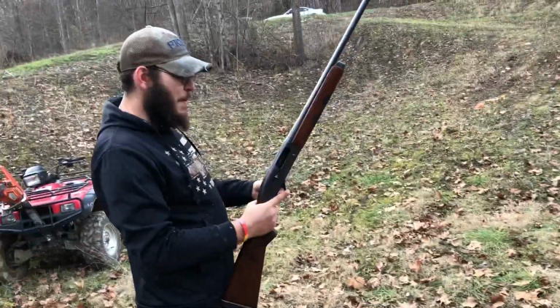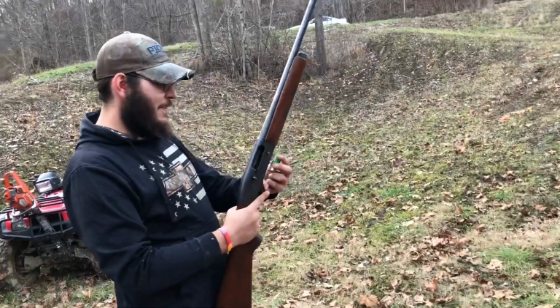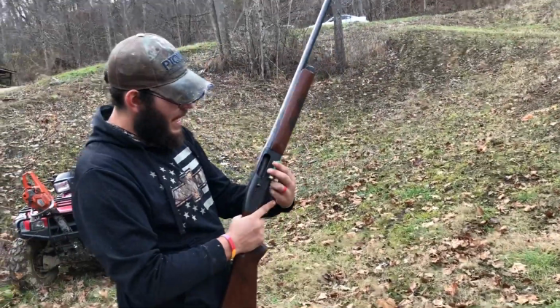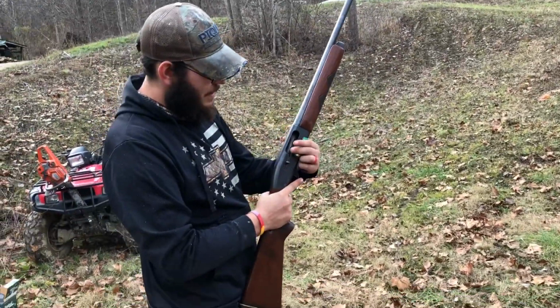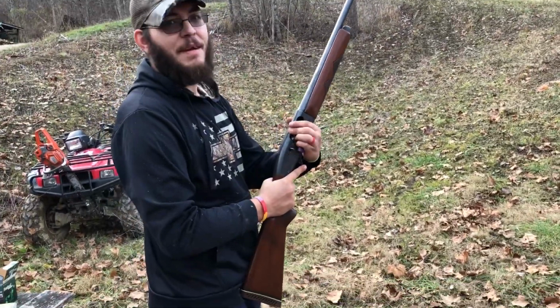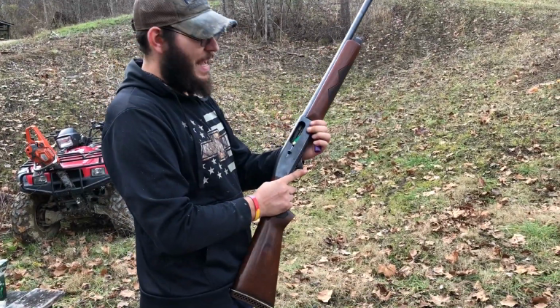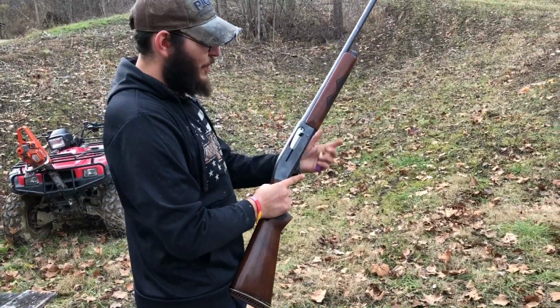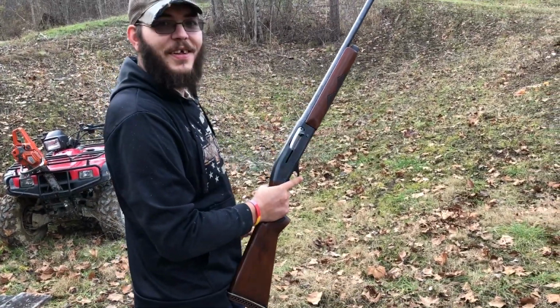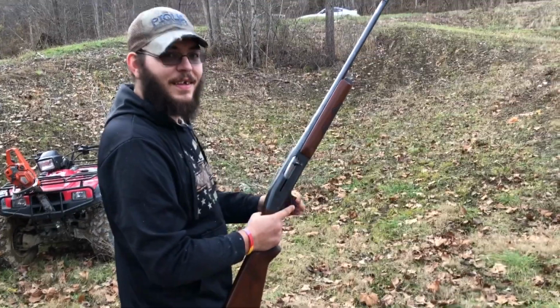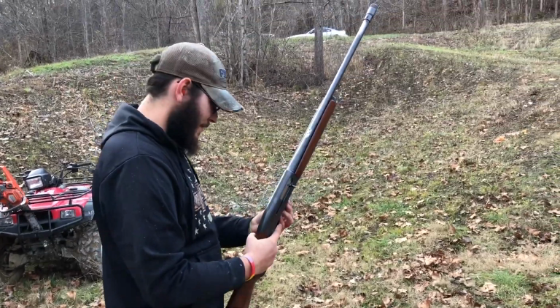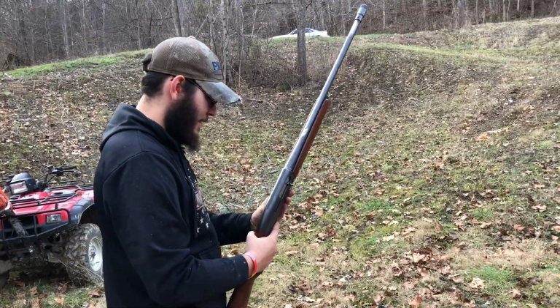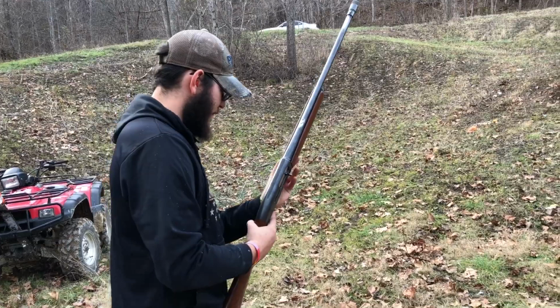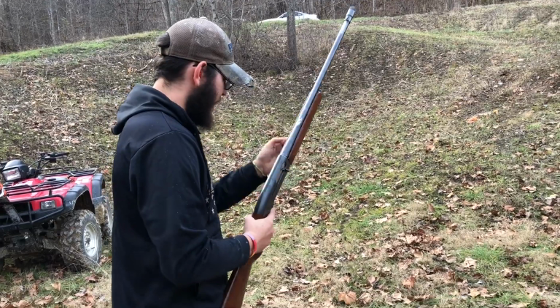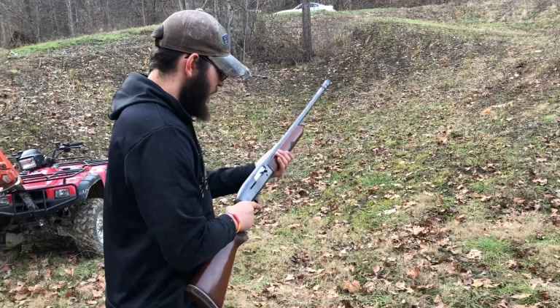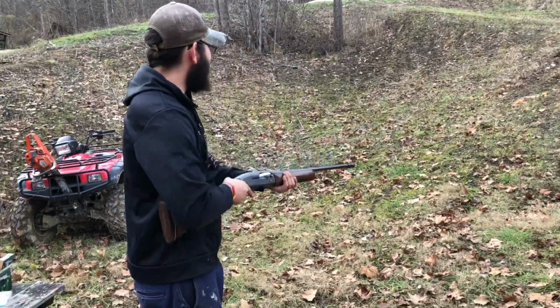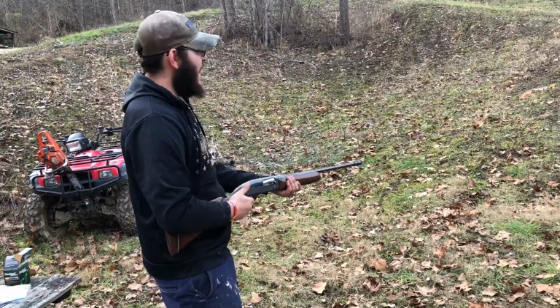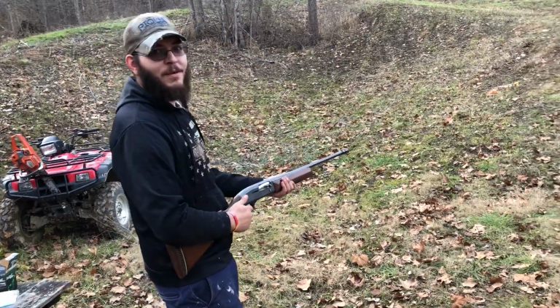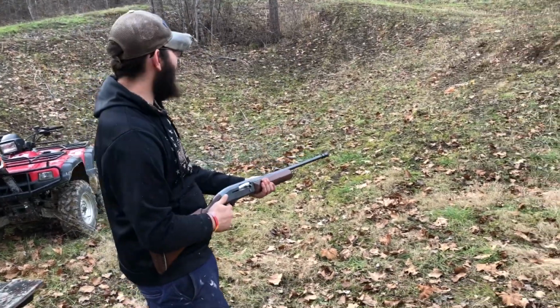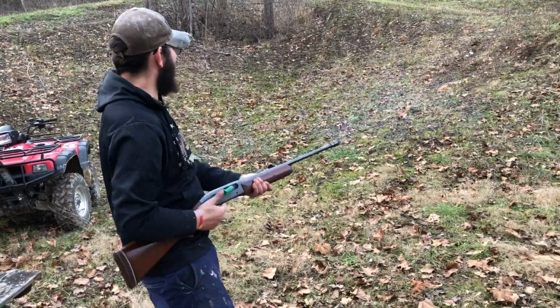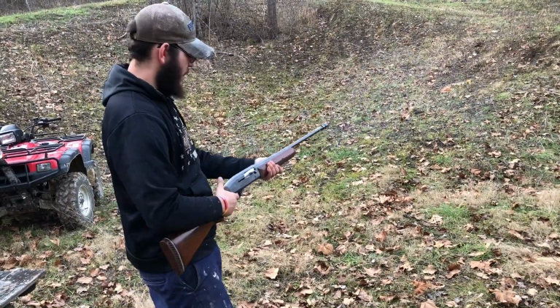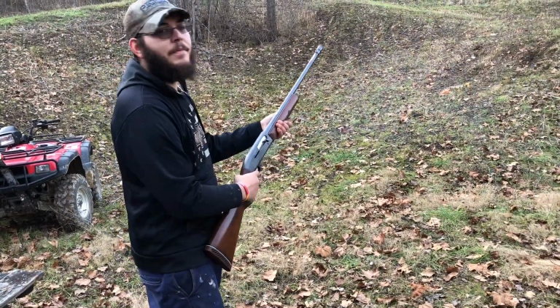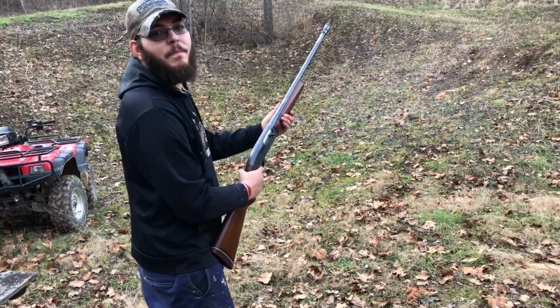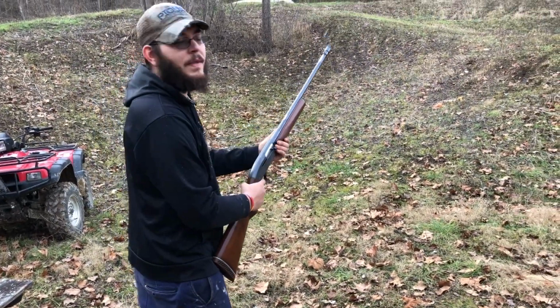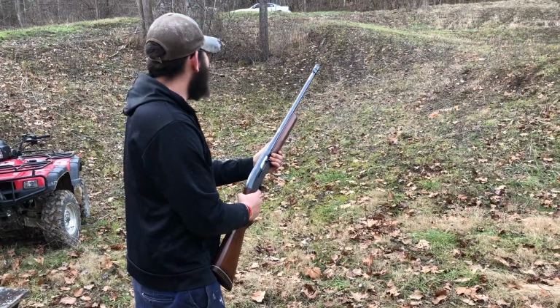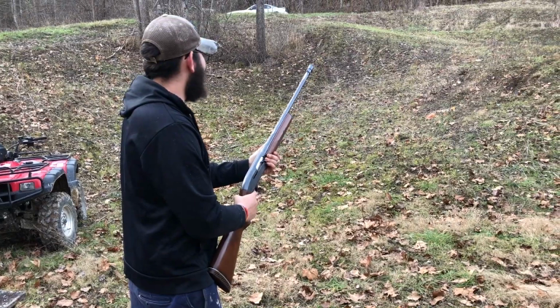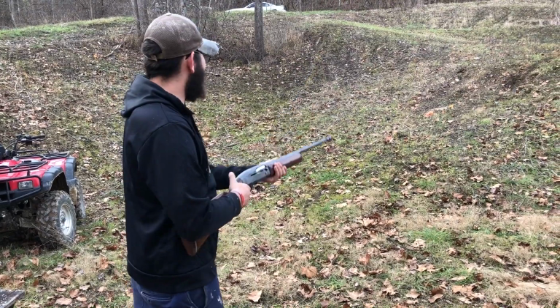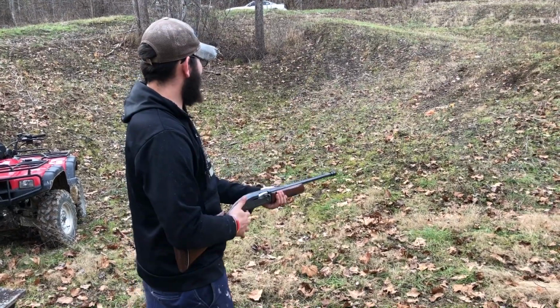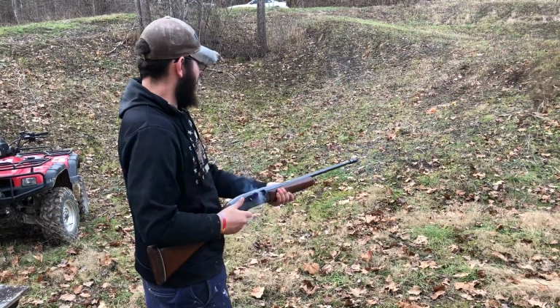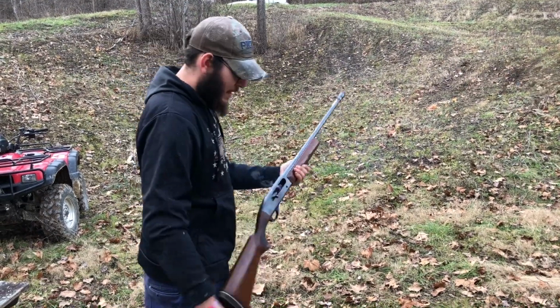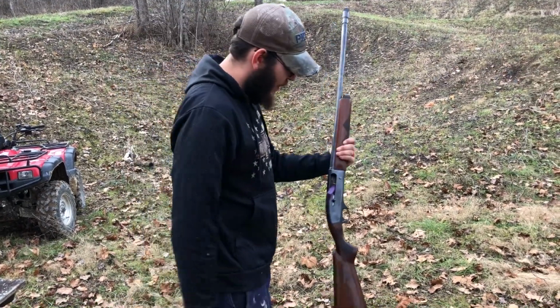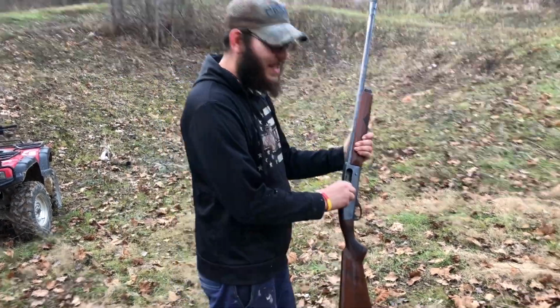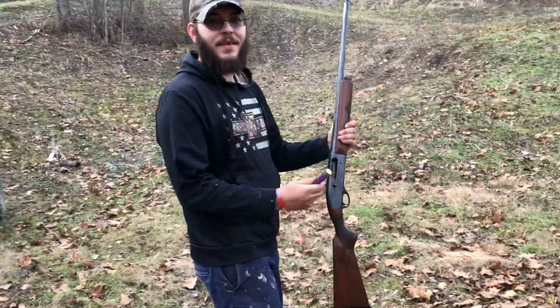Can we bump fire this thing, guys? Is that even possible? I'm not sure if the long recoil action can bump fire or not. This might be done, but we're gonna try. It cycled — but will not bump fire.